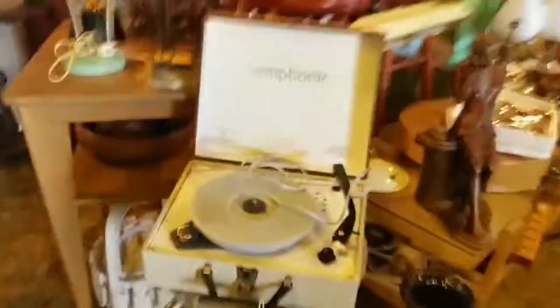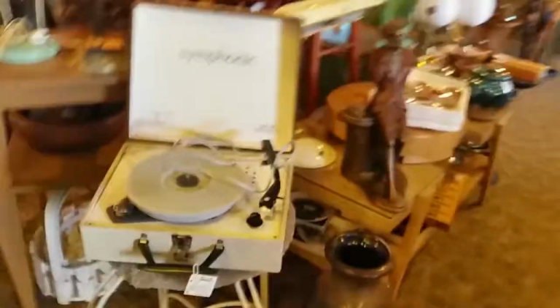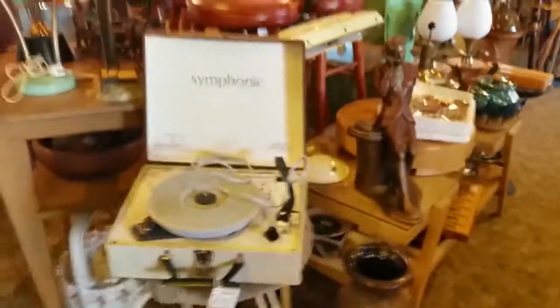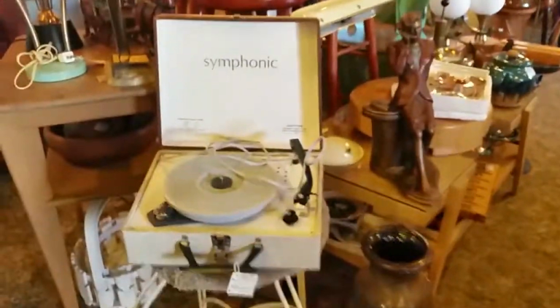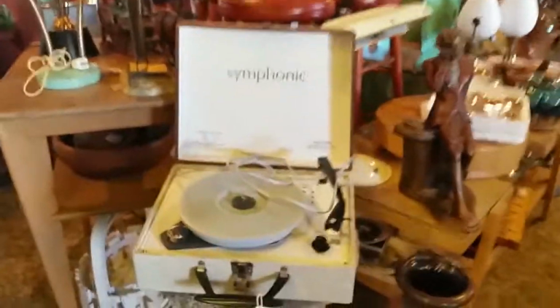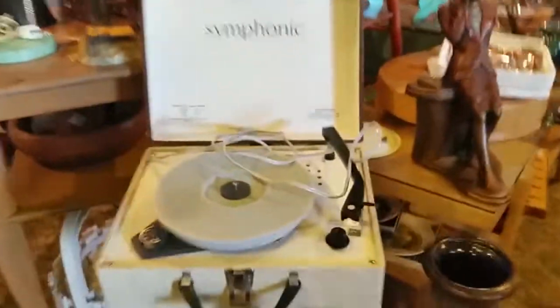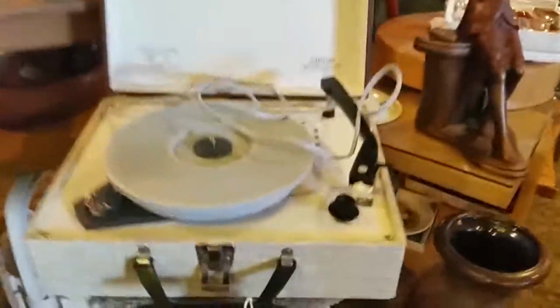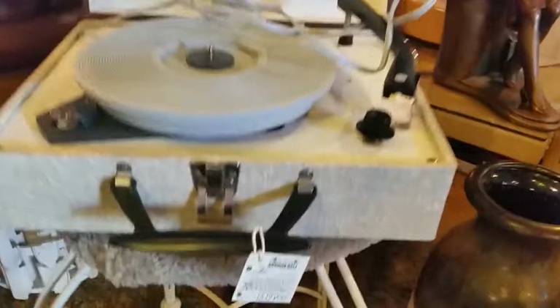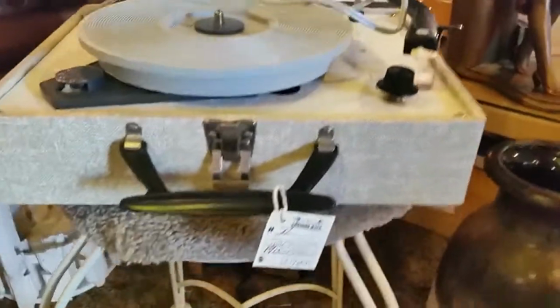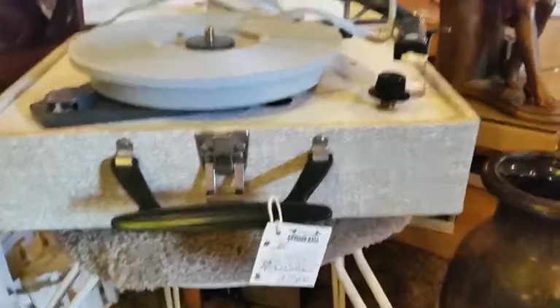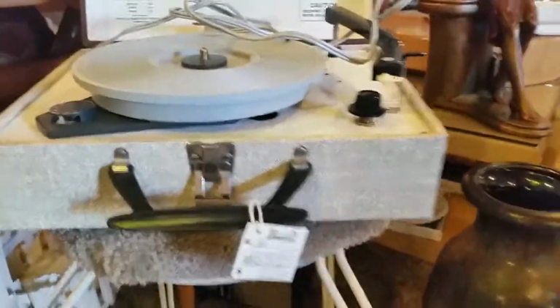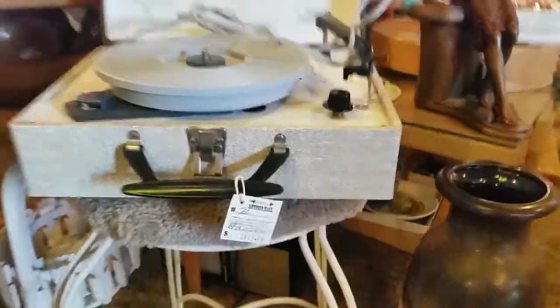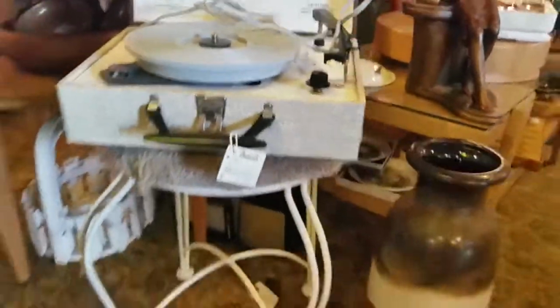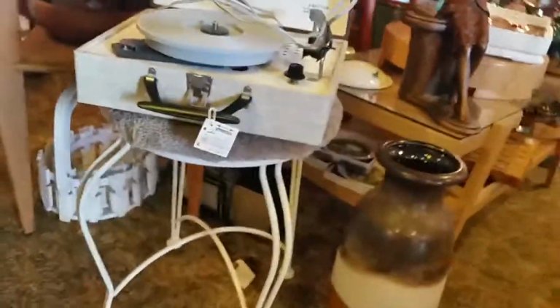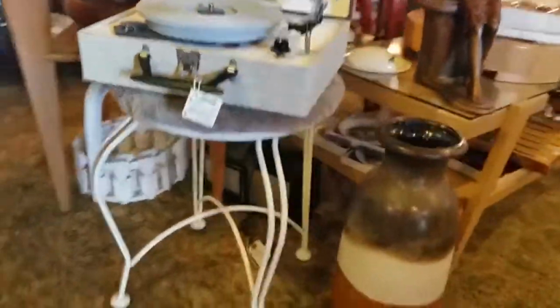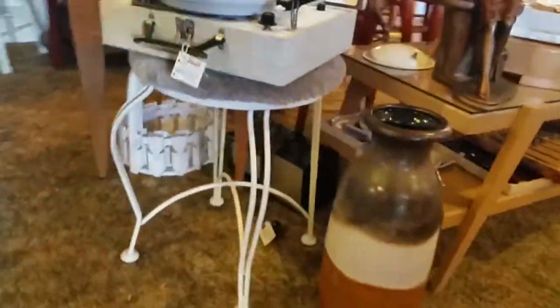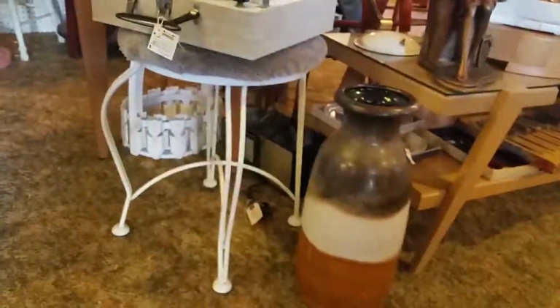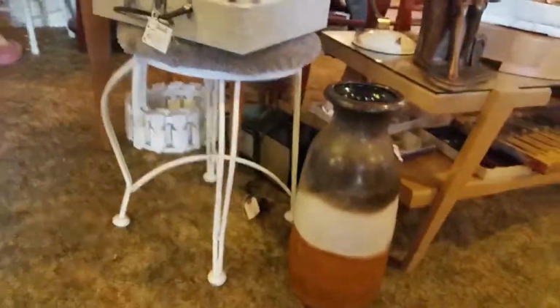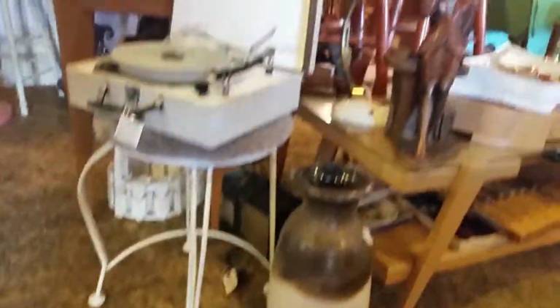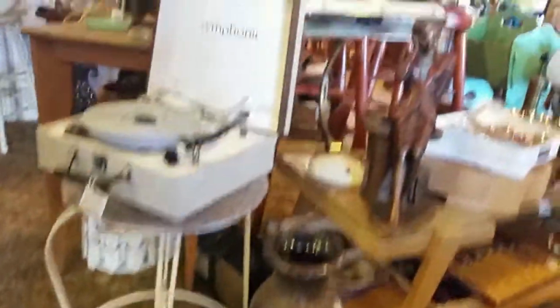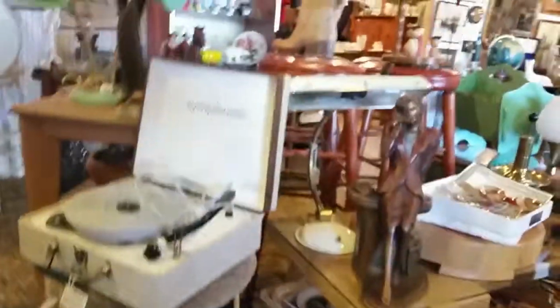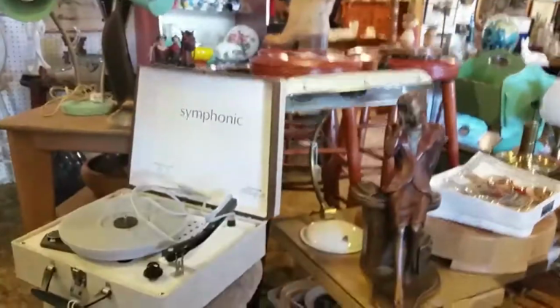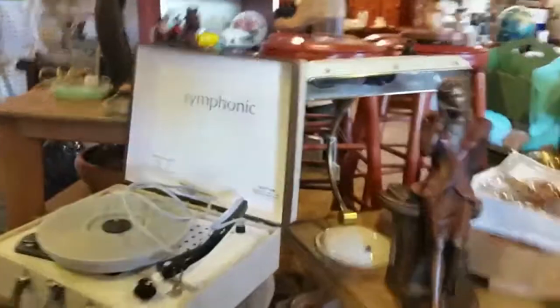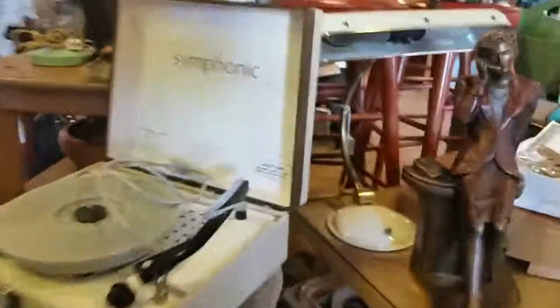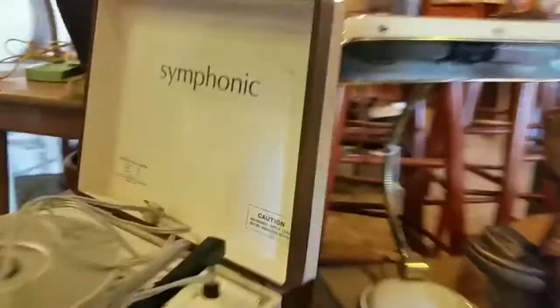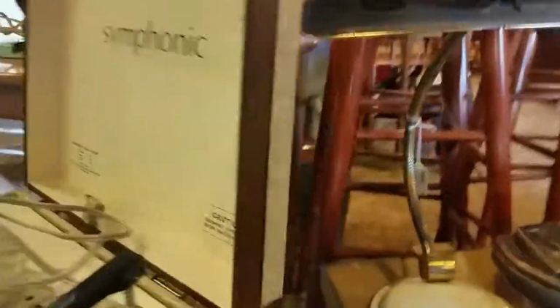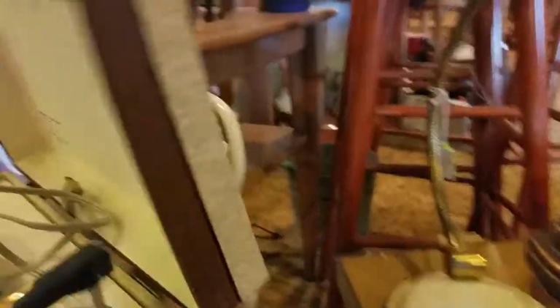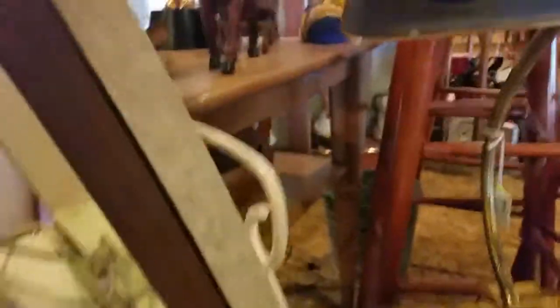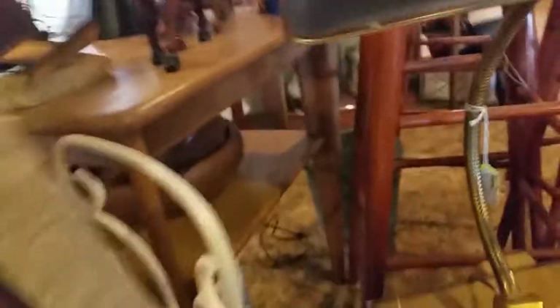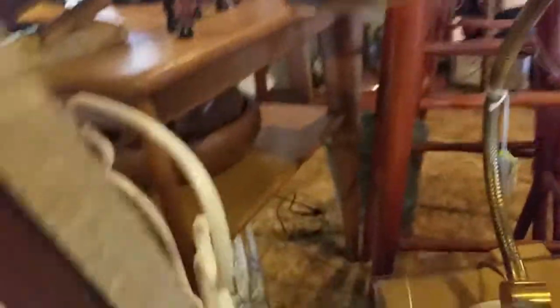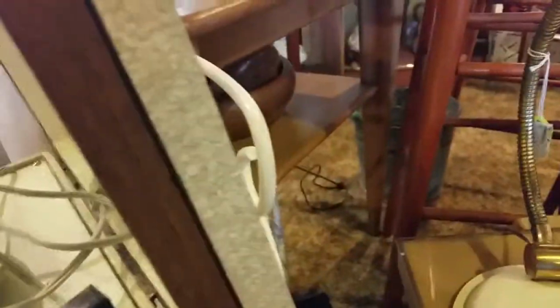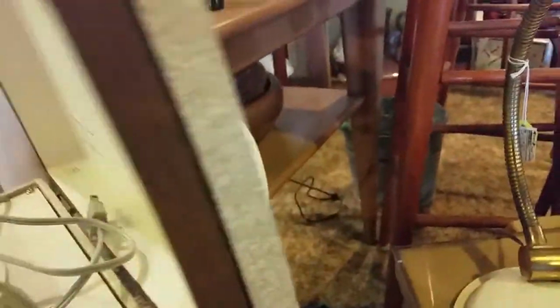She's got an old record player for $39. Underneath, it's a metal makeup chair or stool — it's a little makeup chair.